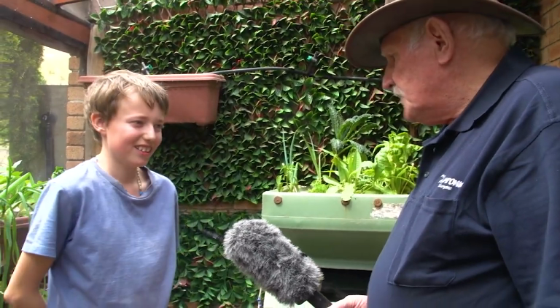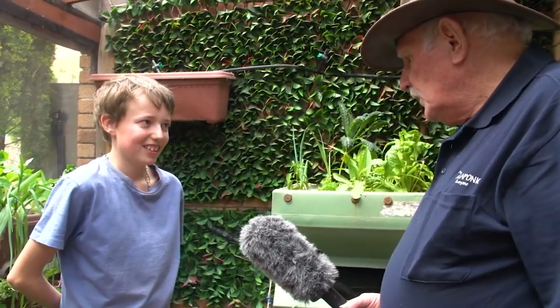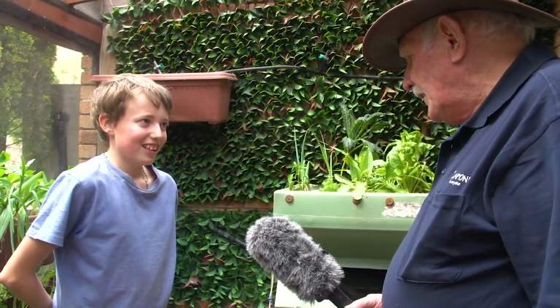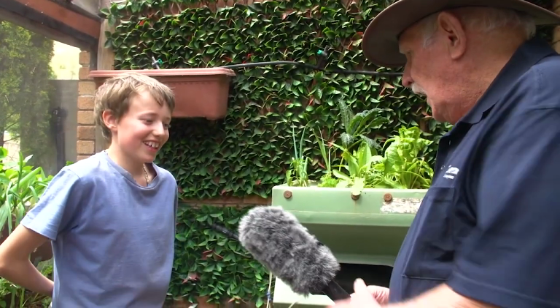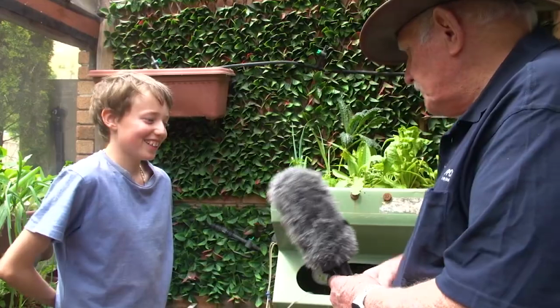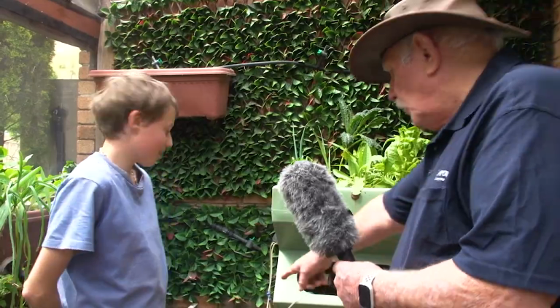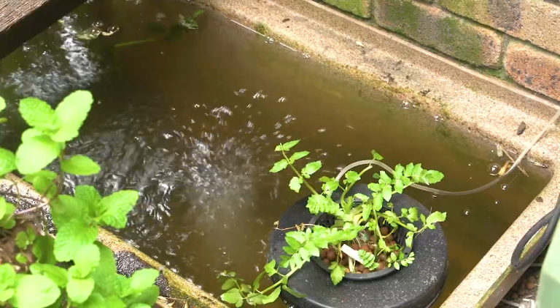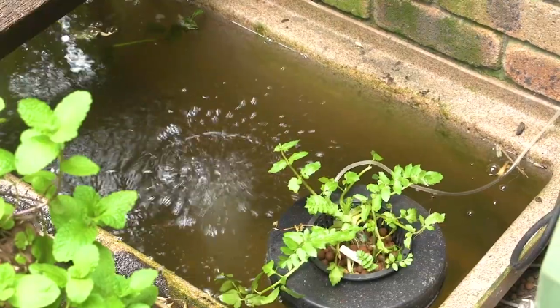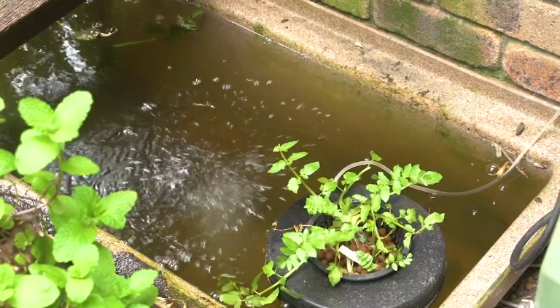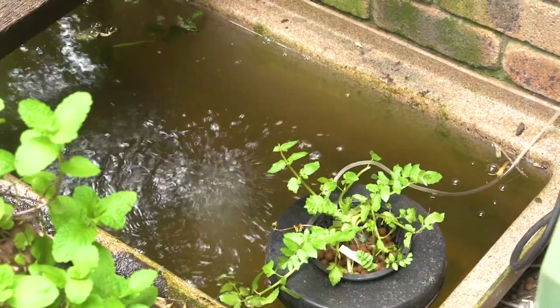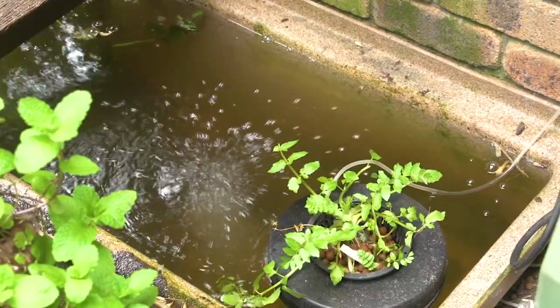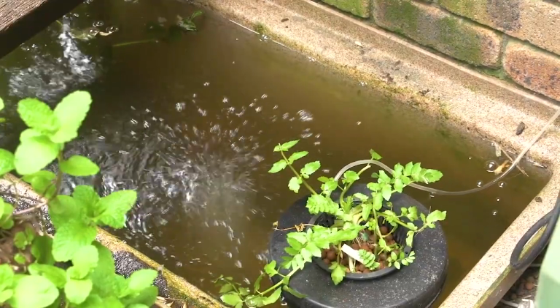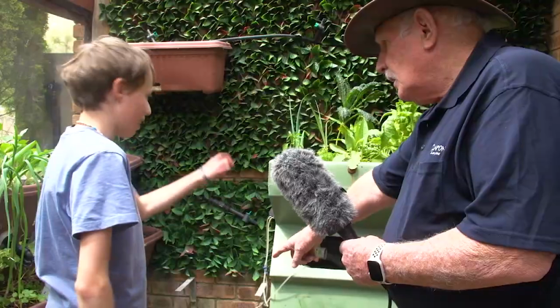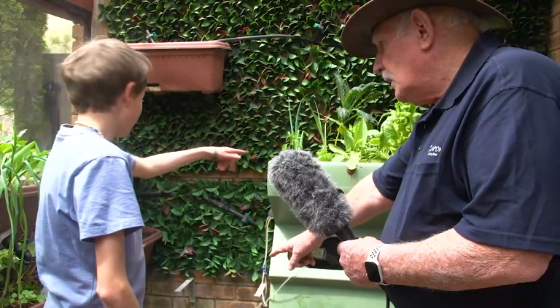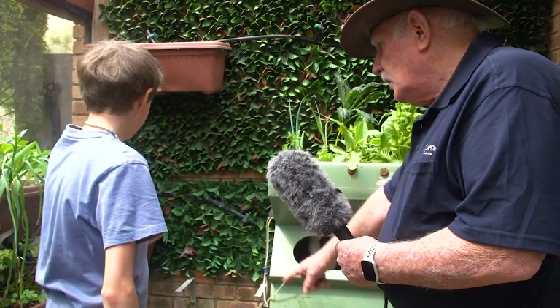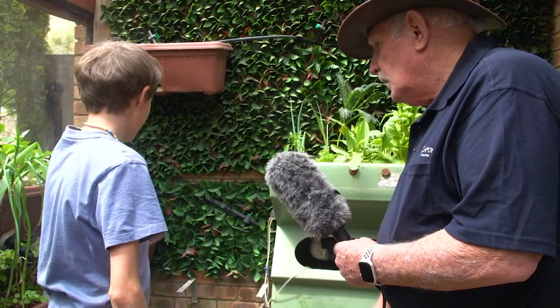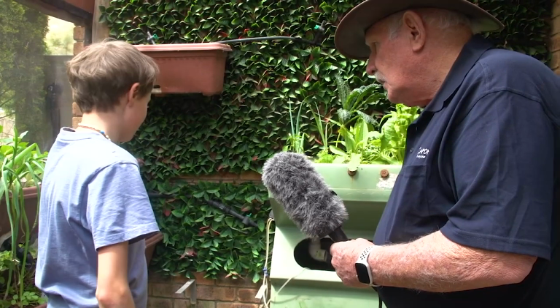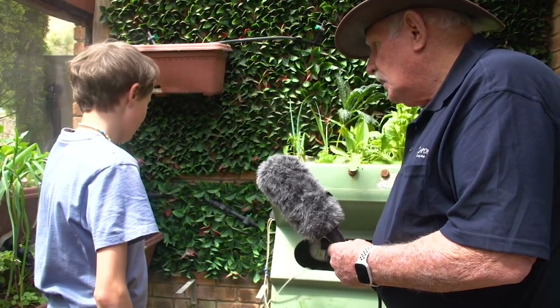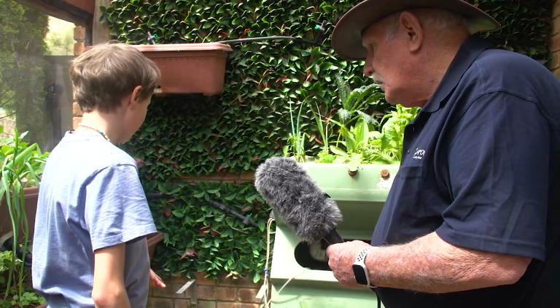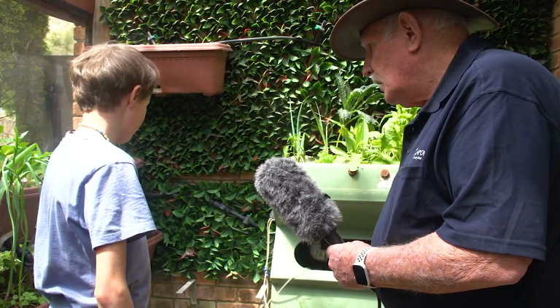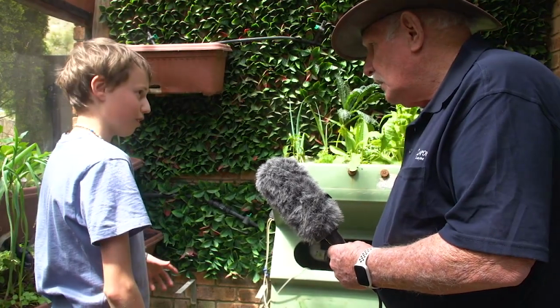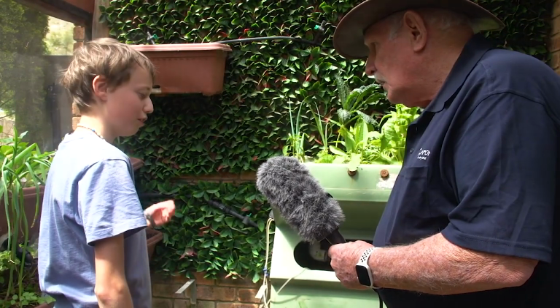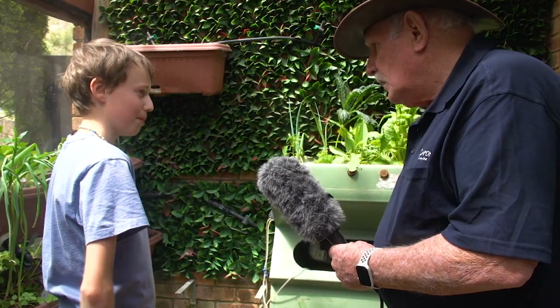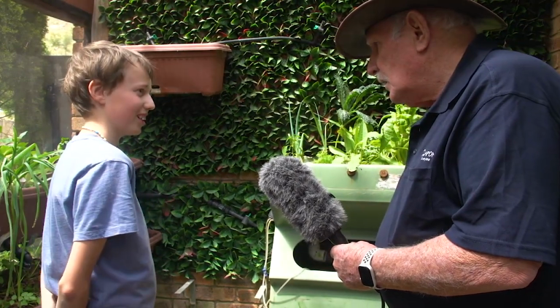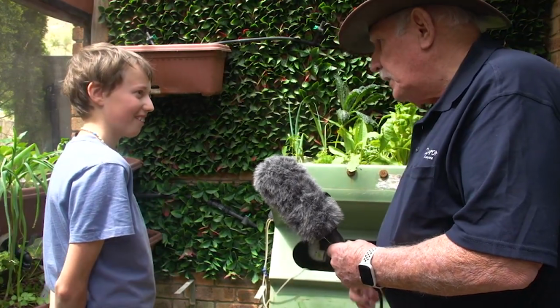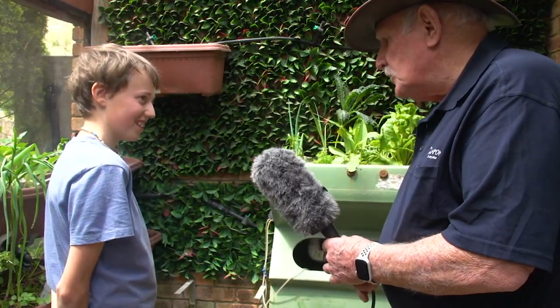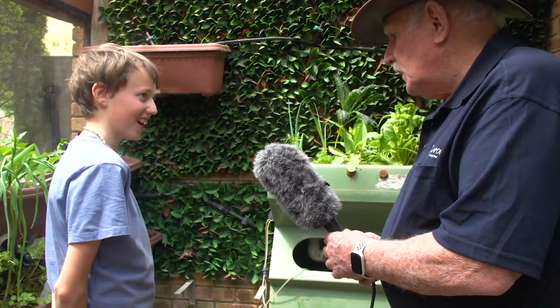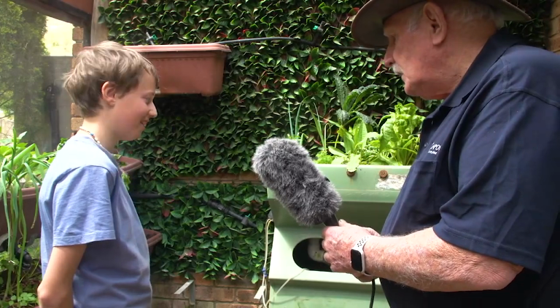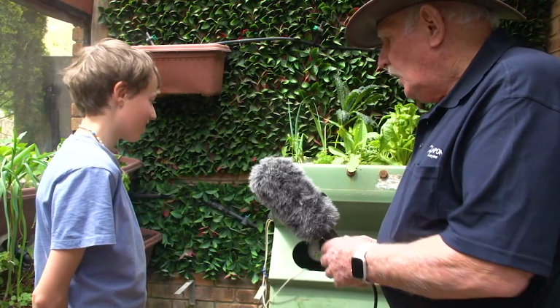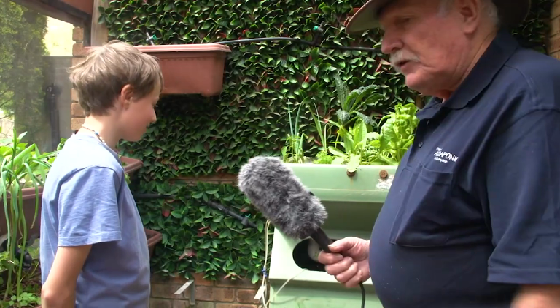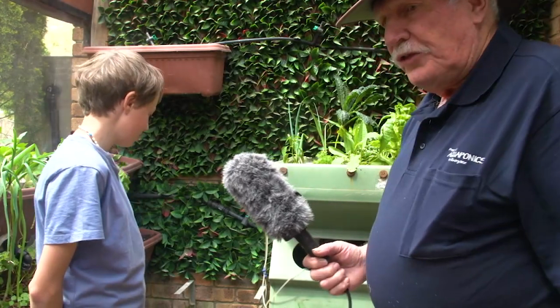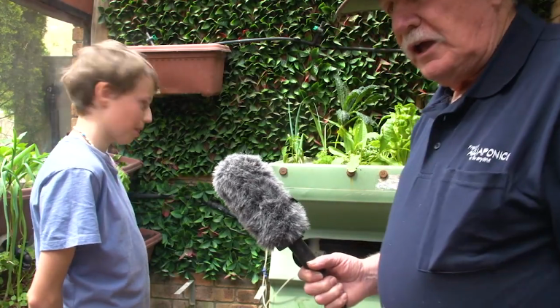So you're a real gardener. I see a little pond down here — what have you got in that? Well, that's just like a little pond. It used to be part of the system, but it didn't go very well, so it's just got a few little pygmy perch. Pygmy perch? Okay, well you've got a real thing going here.